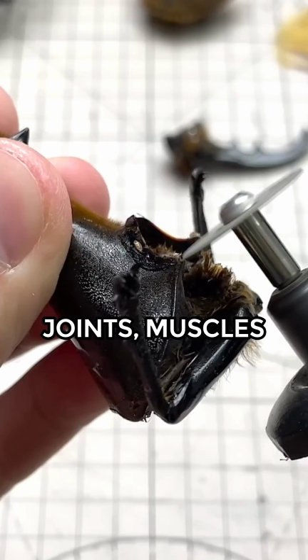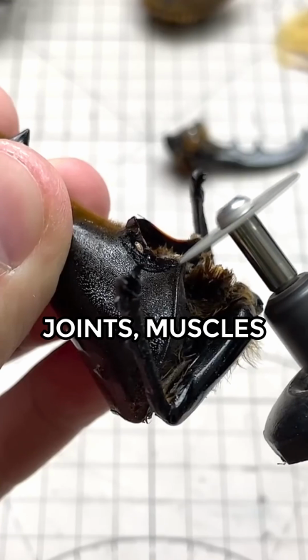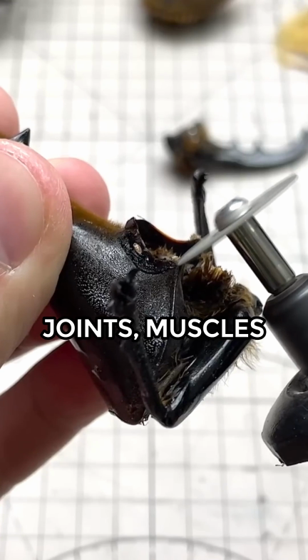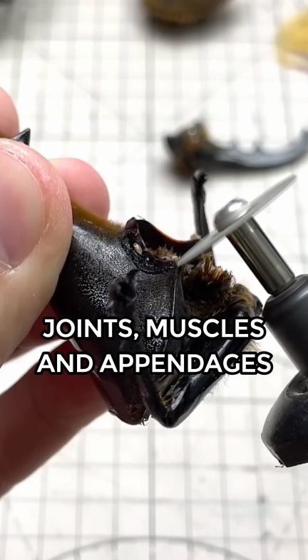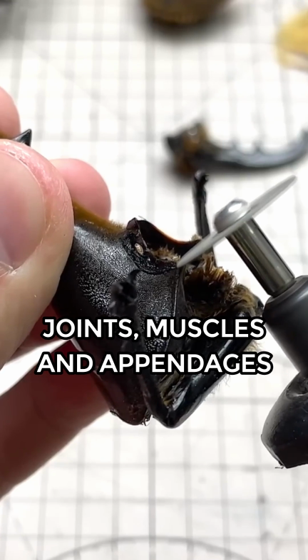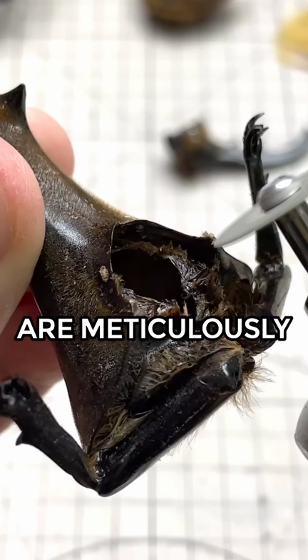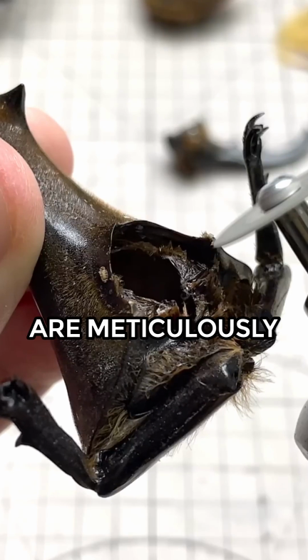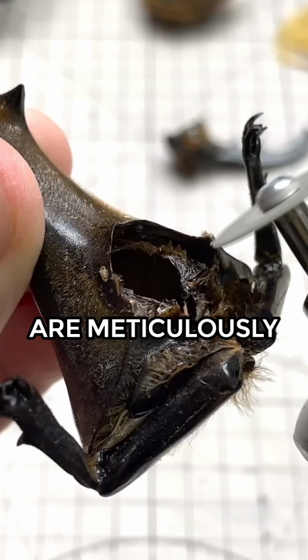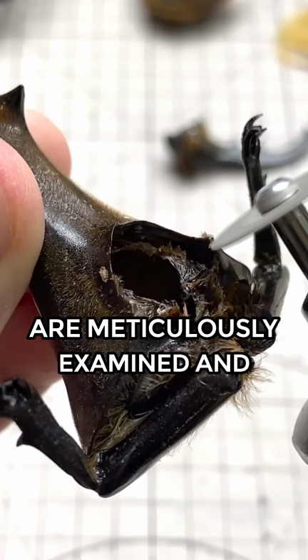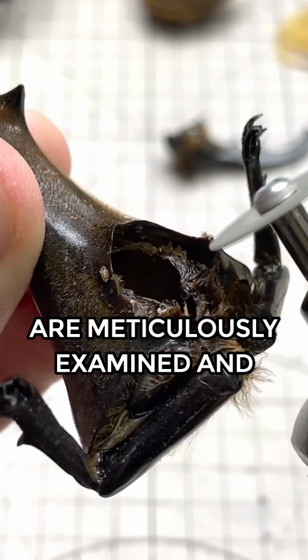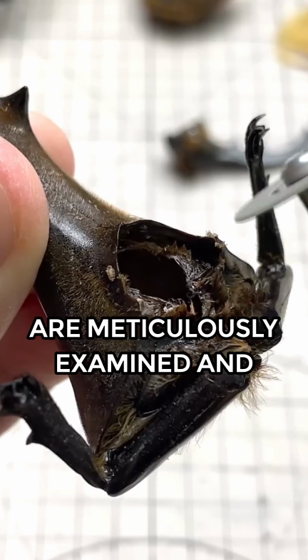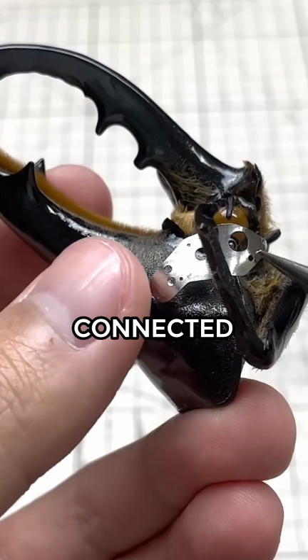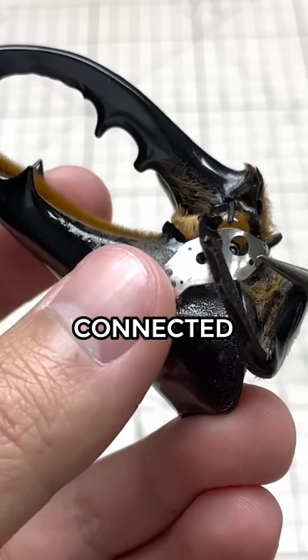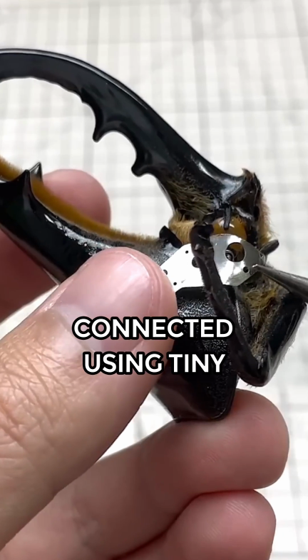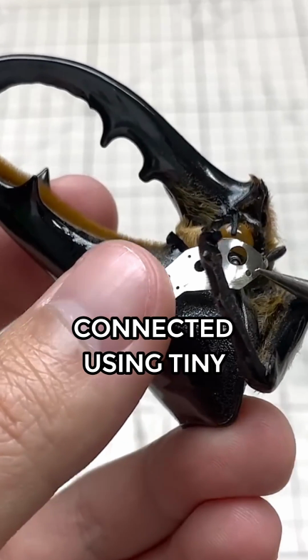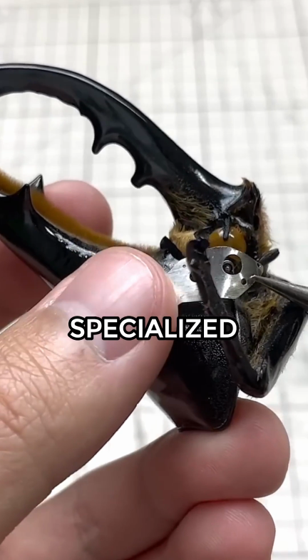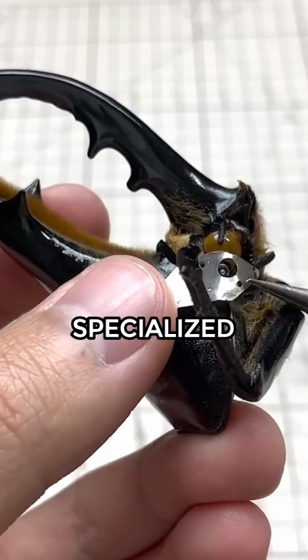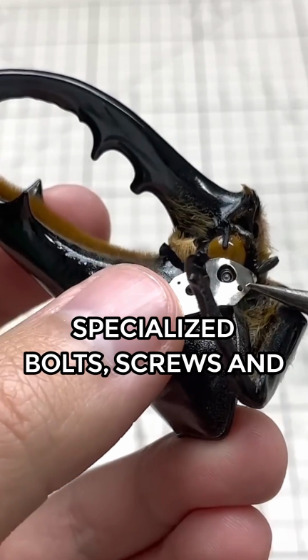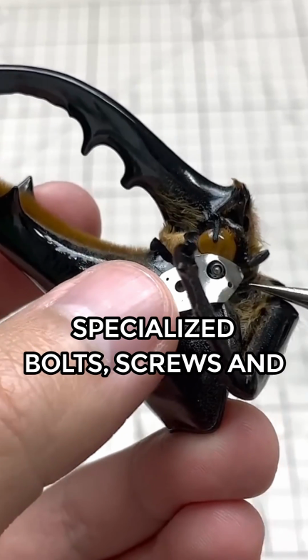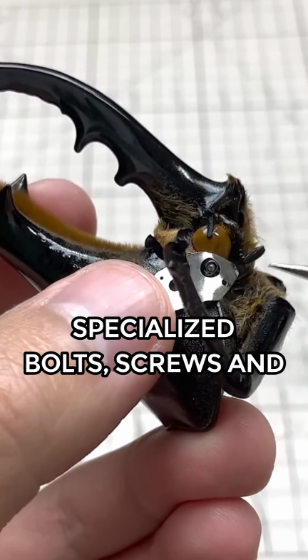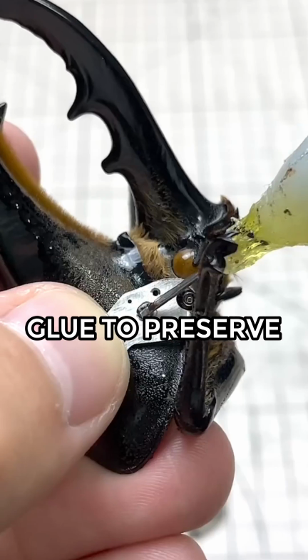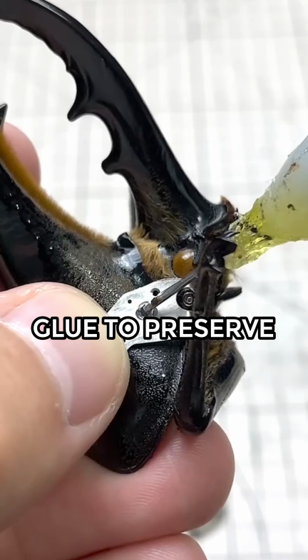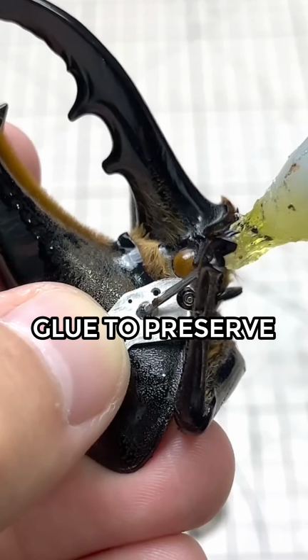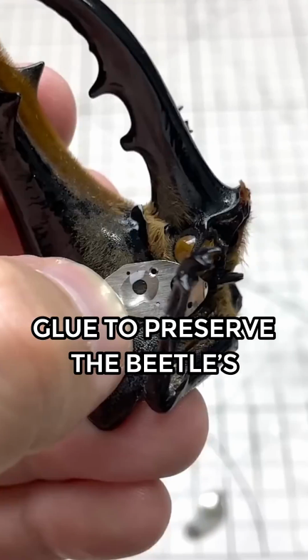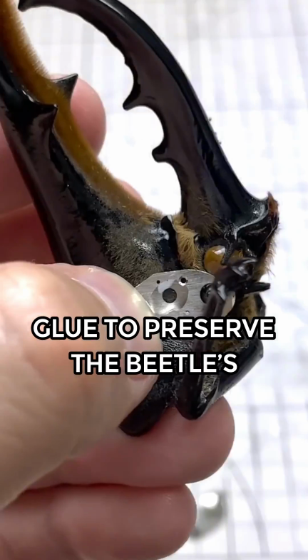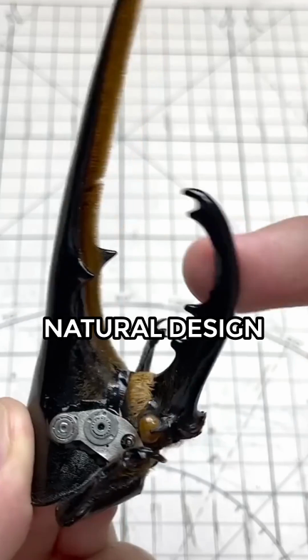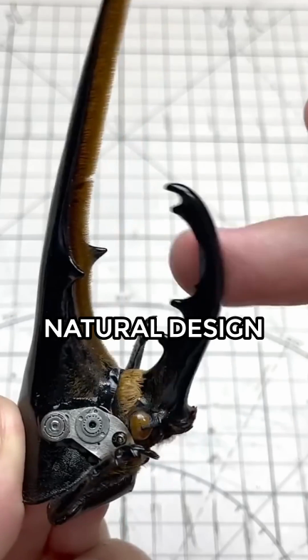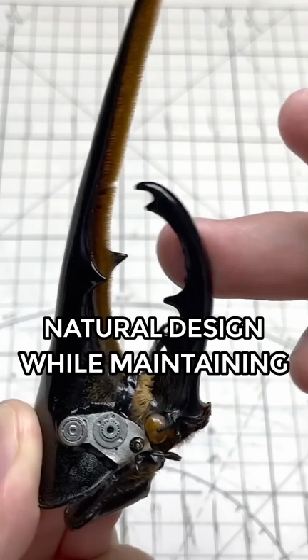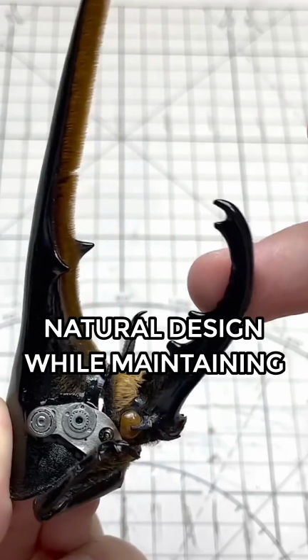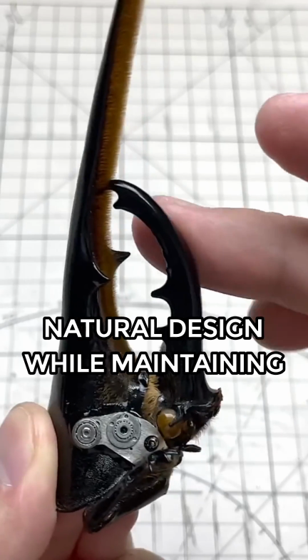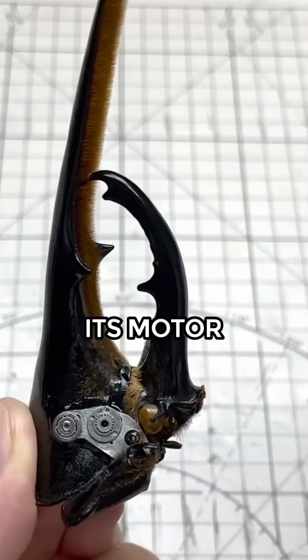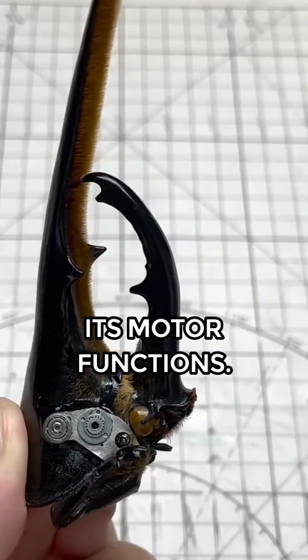Joints, muscles, and appendages are meticulously examined and connected using tiny specialized bolts, screws, and glue to preserve the beetle's natural design while maintaining its motor functions.